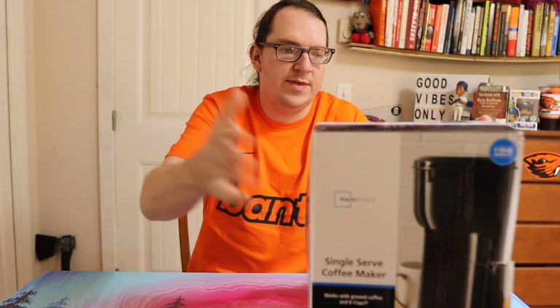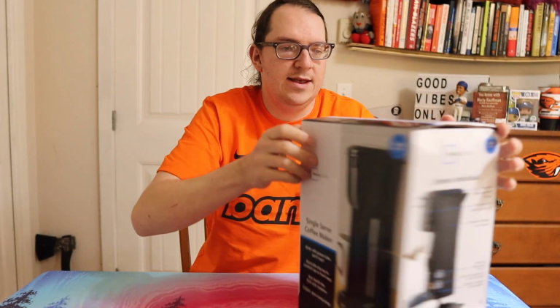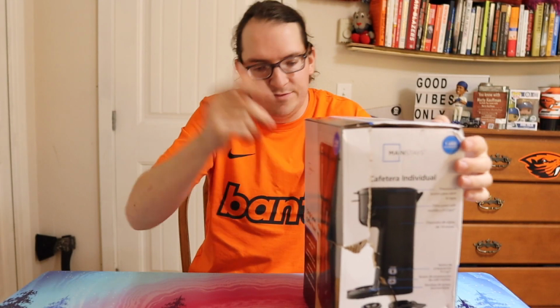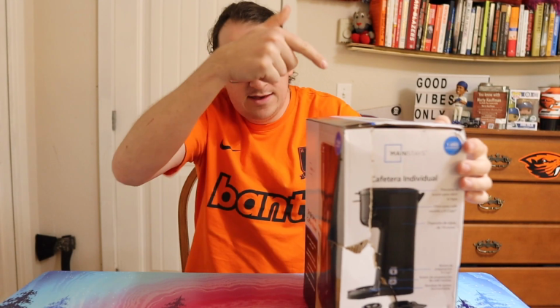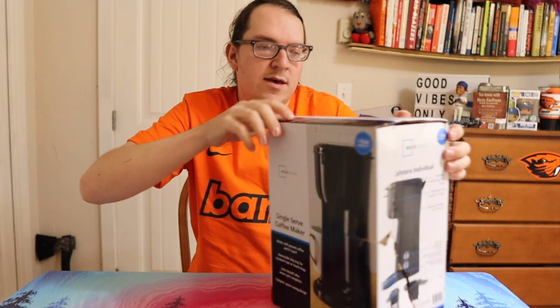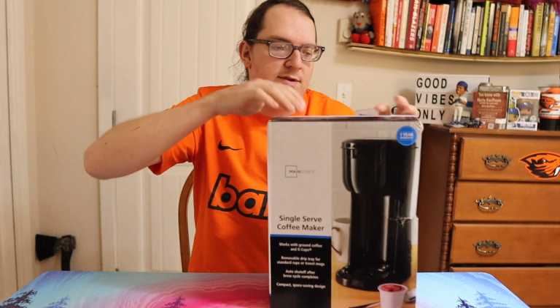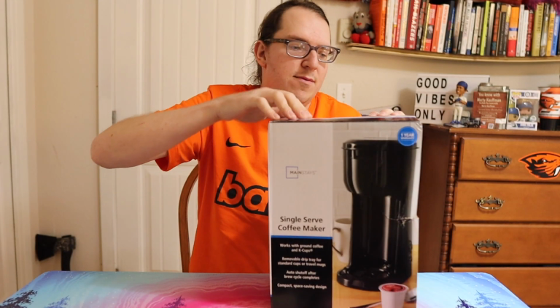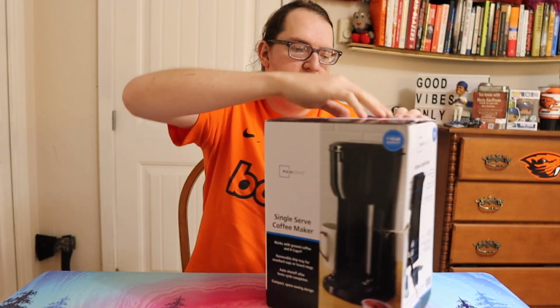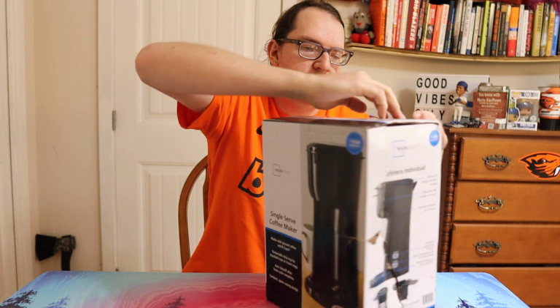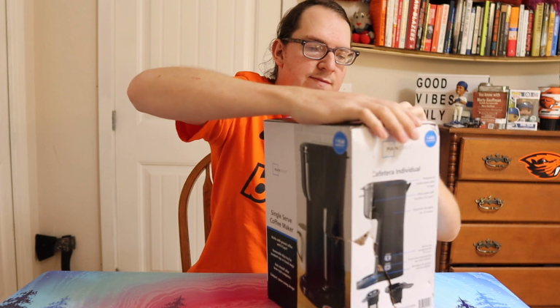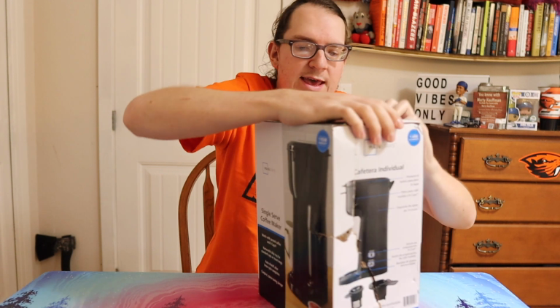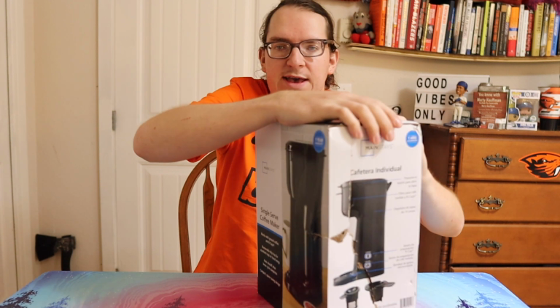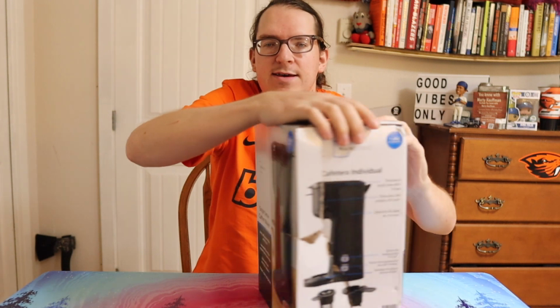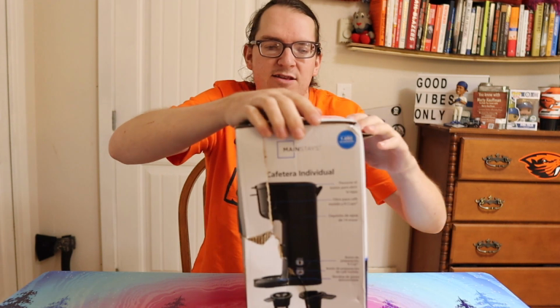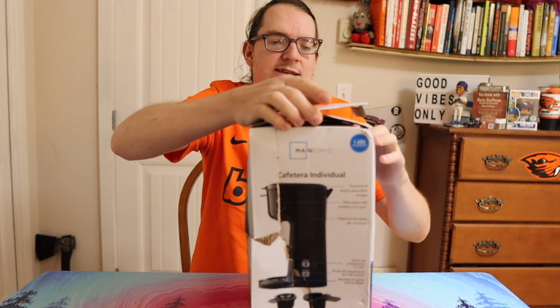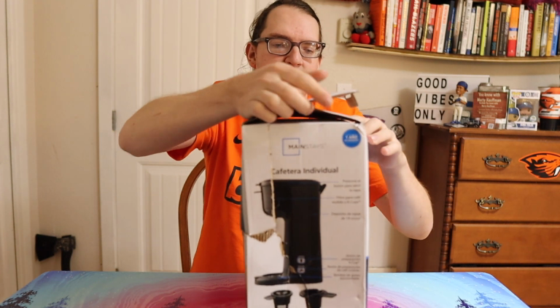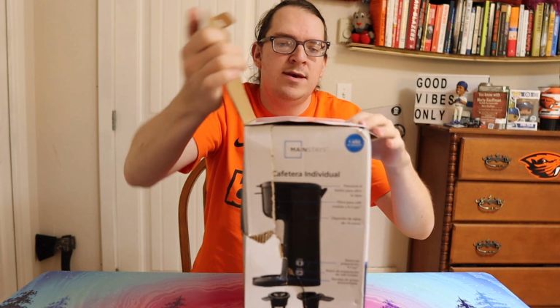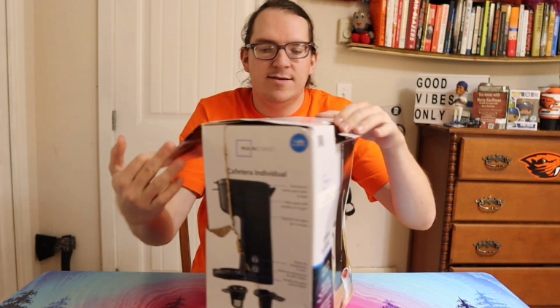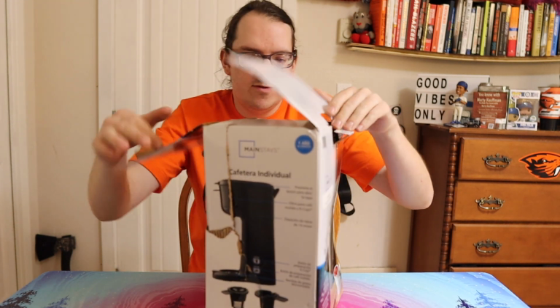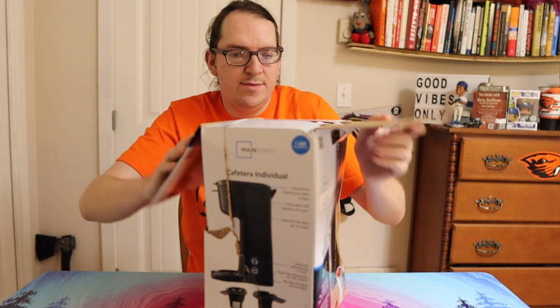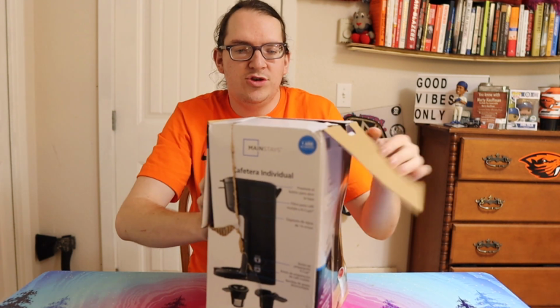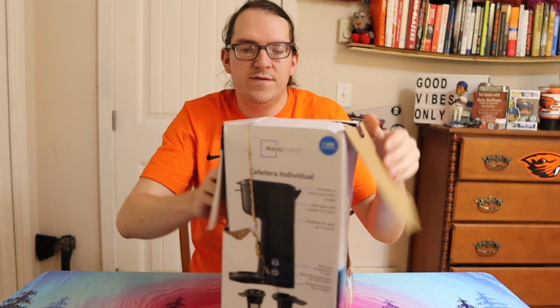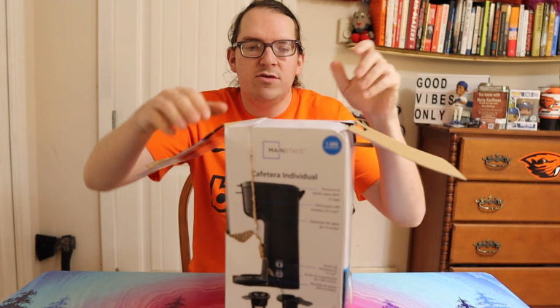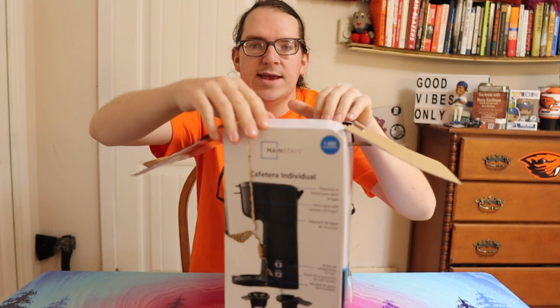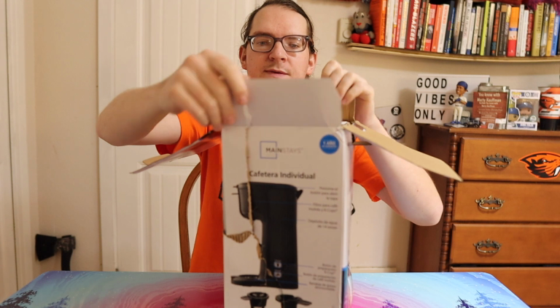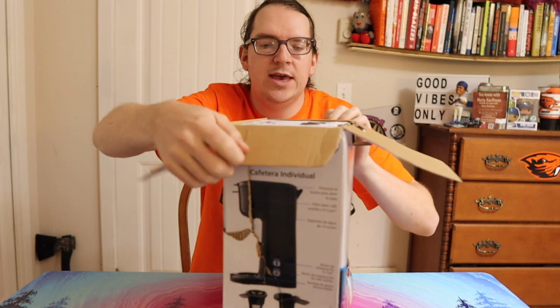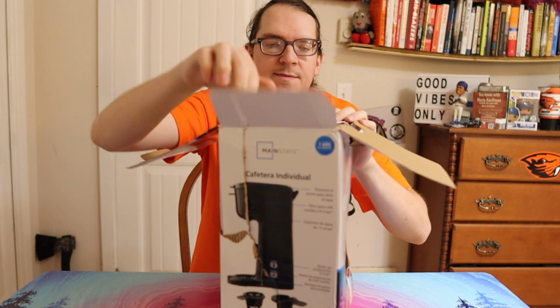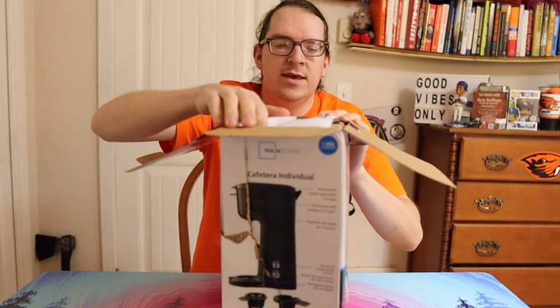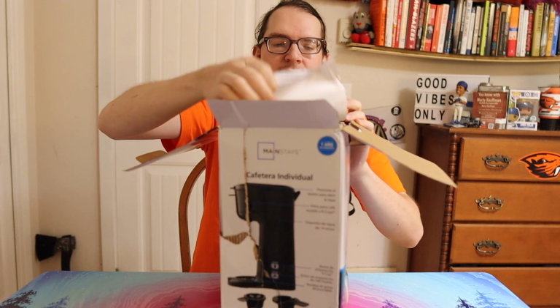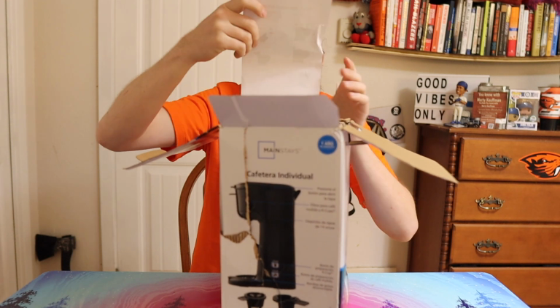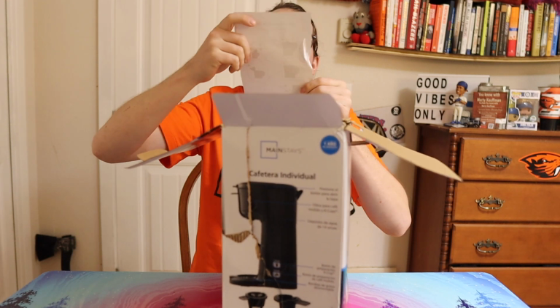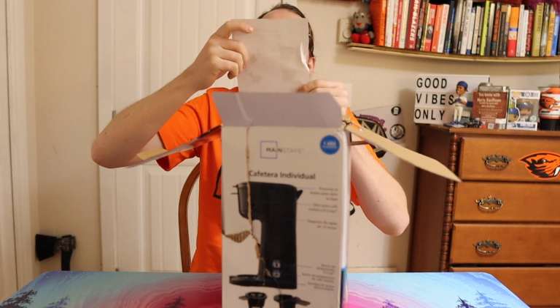We'll see what it's all about. Hey, if you're liking this content, smash that like button, consider subscribing, and share the reviews too if you like. Anyway, let's see.